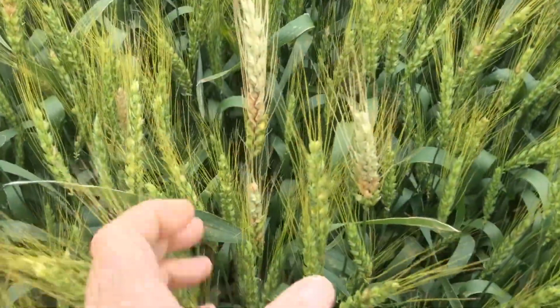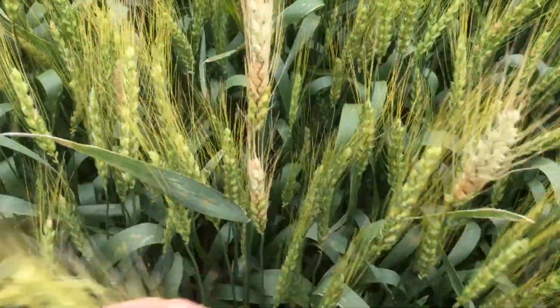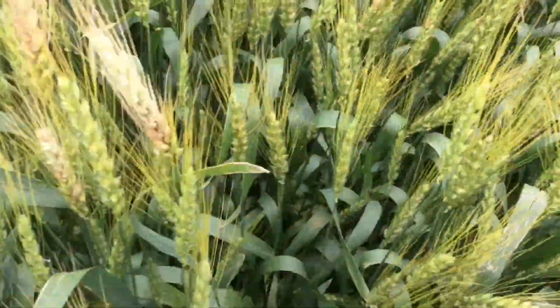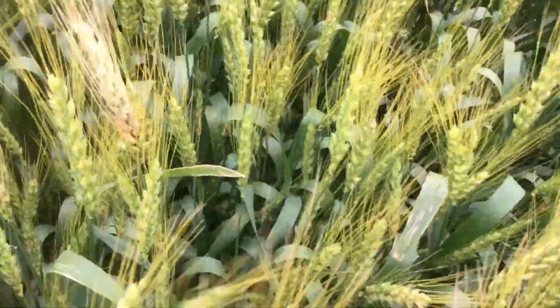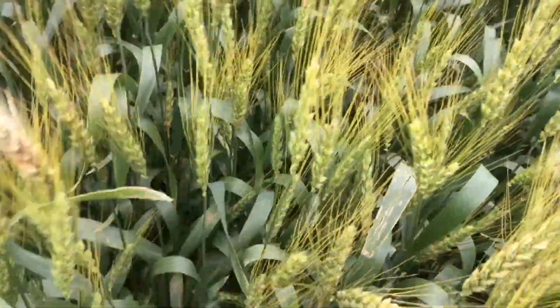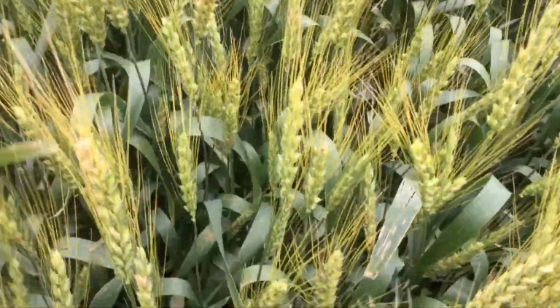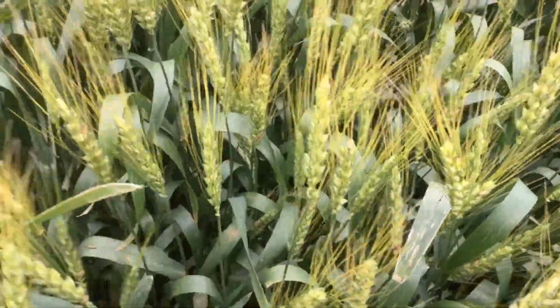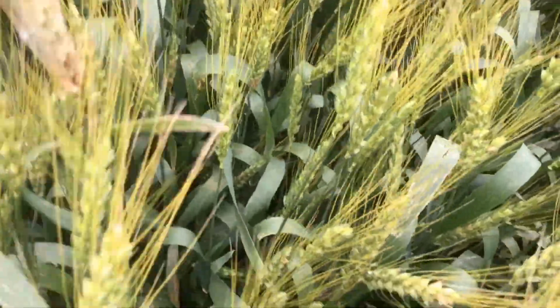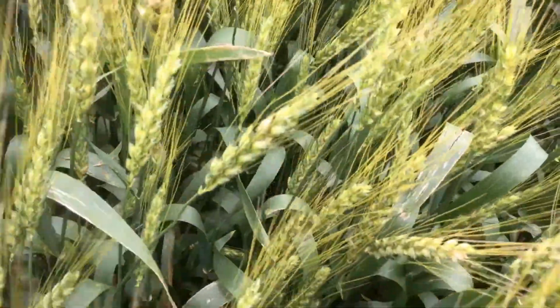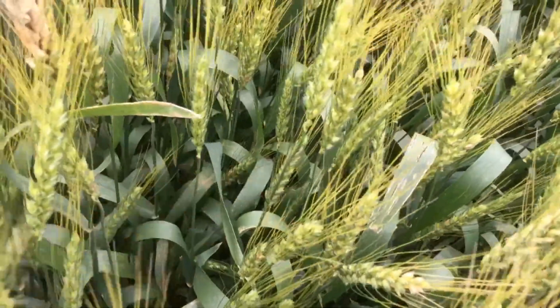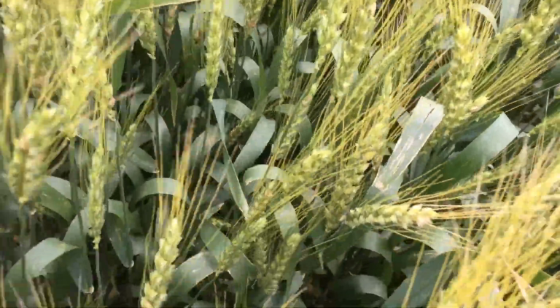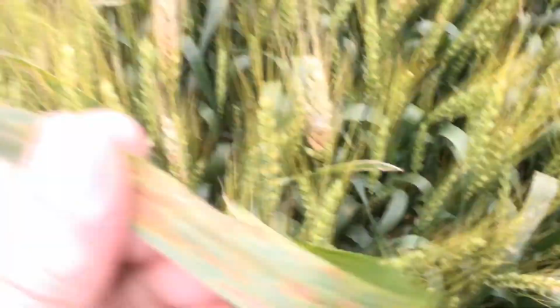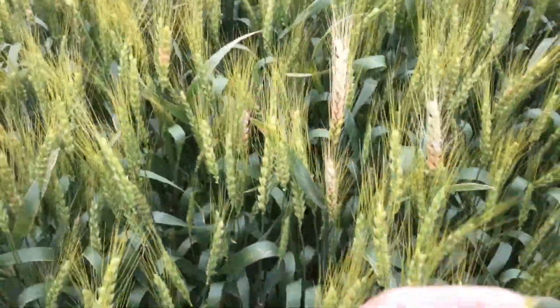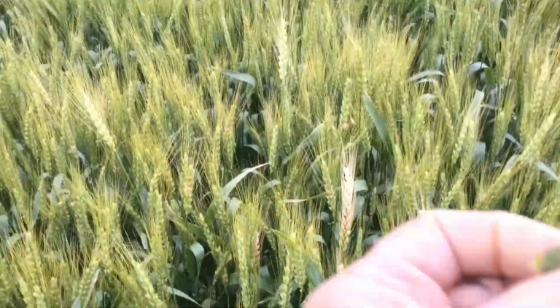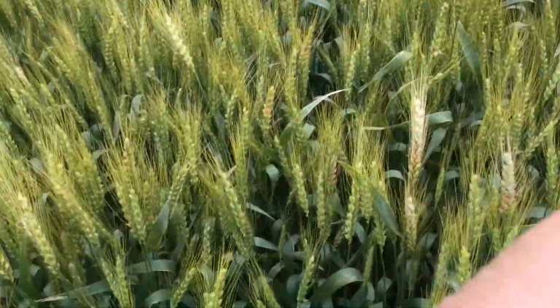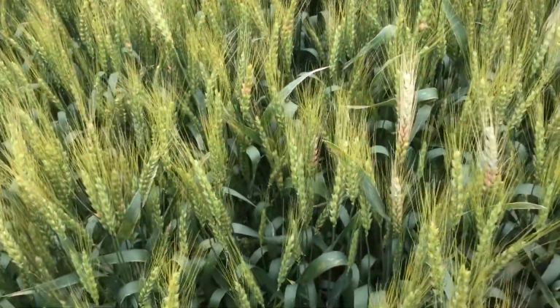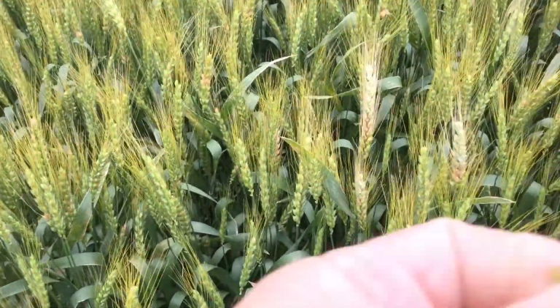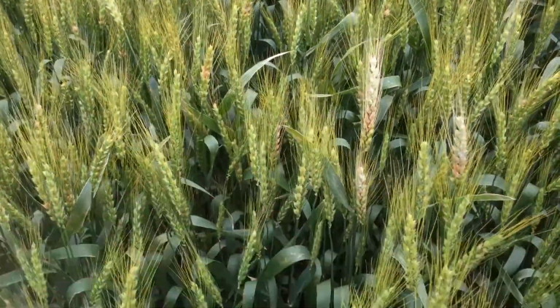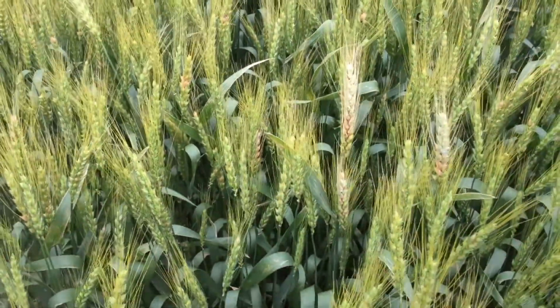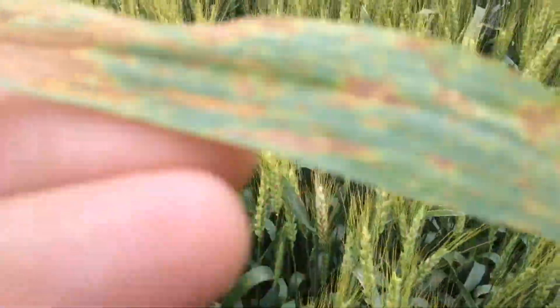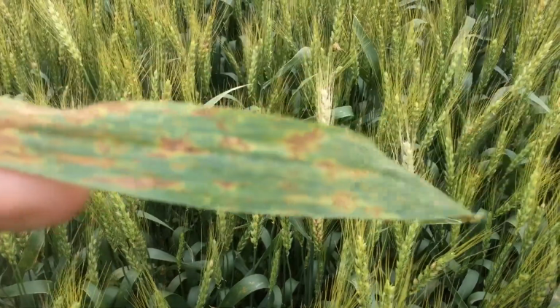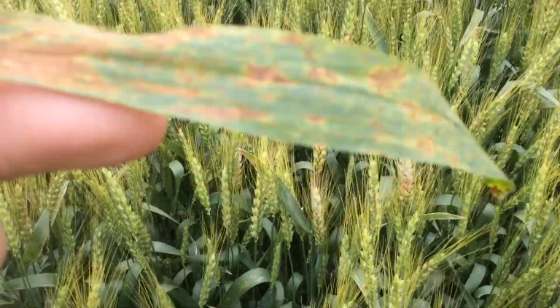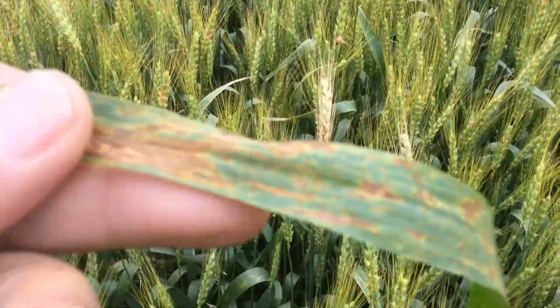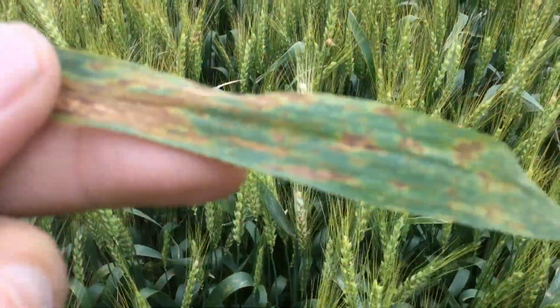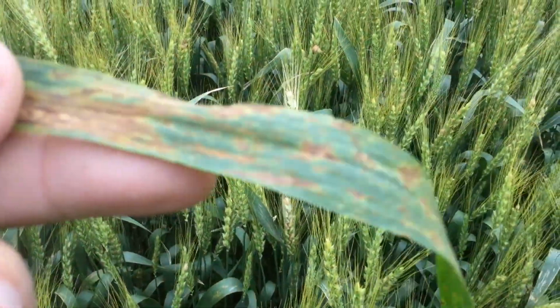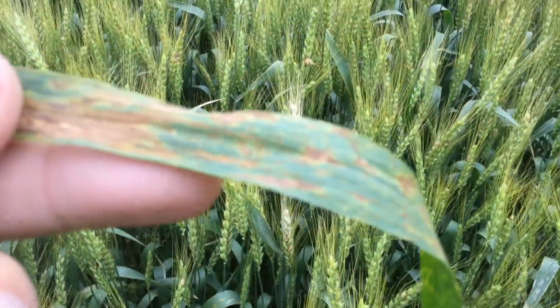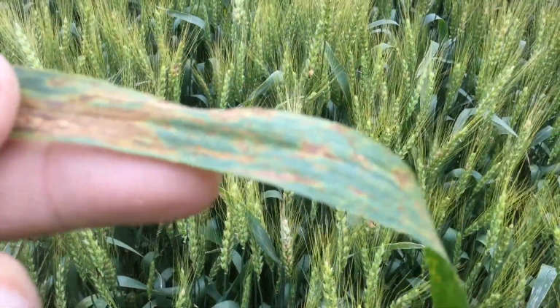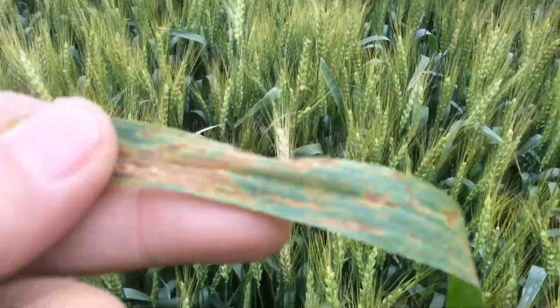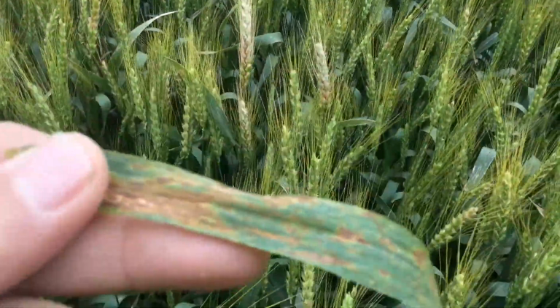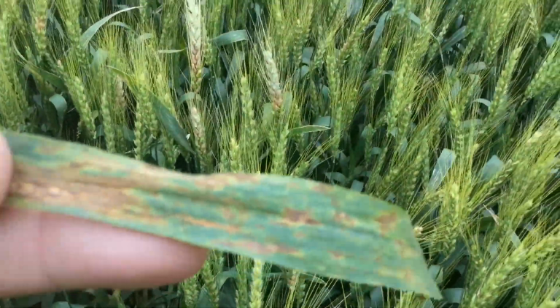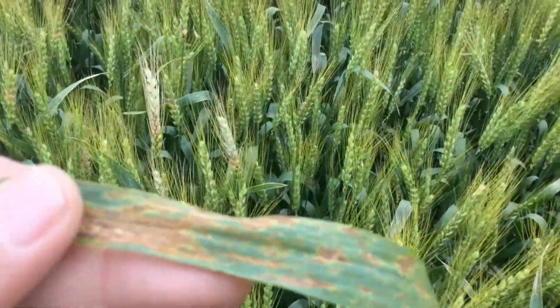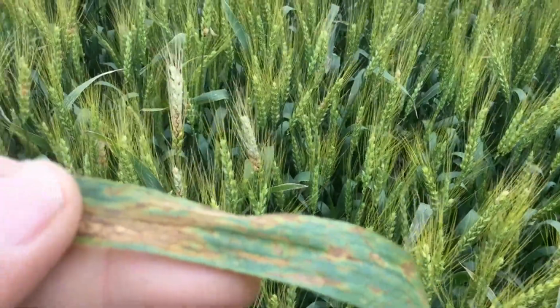Looks like some pink scab and some other diseases. This is untreated leaves. You'll notice the shot of the untreated leaf — you can see what the untreated looks like and kind of see what we're looking at.